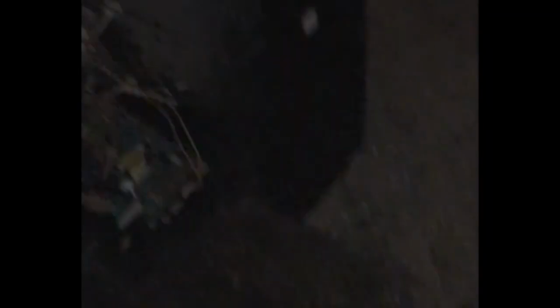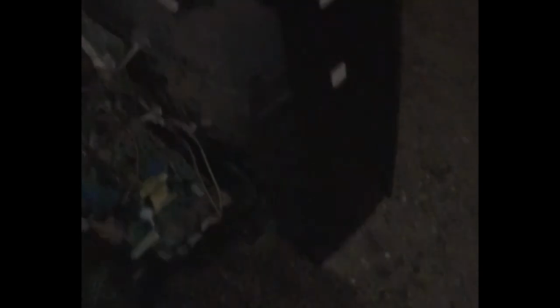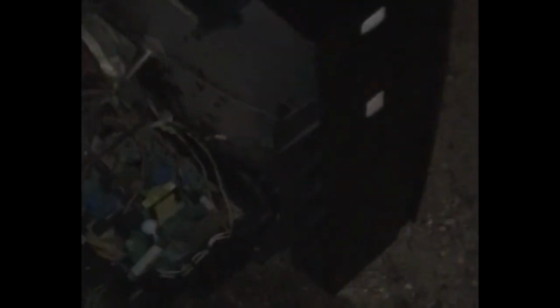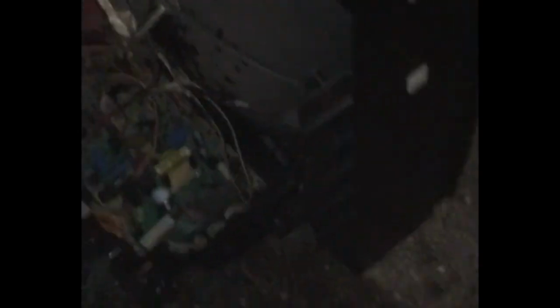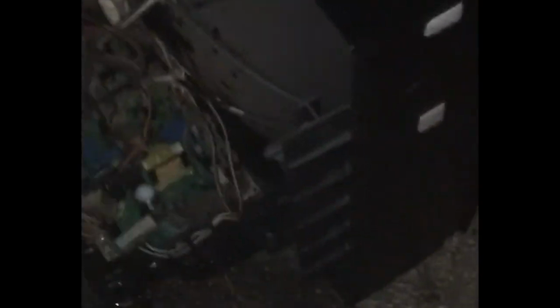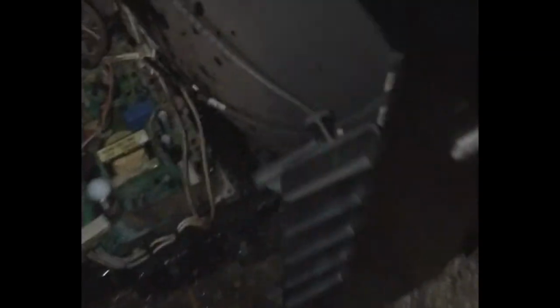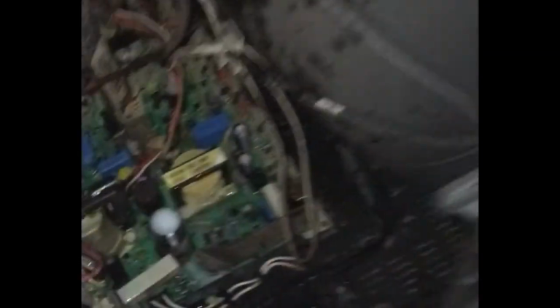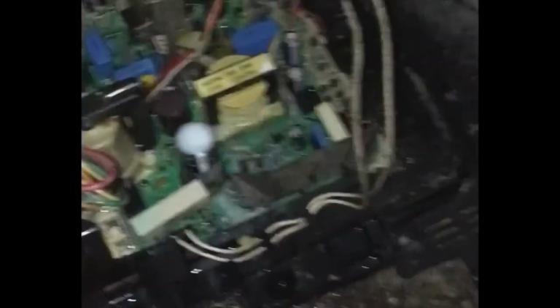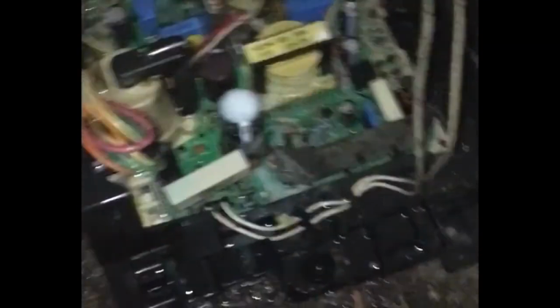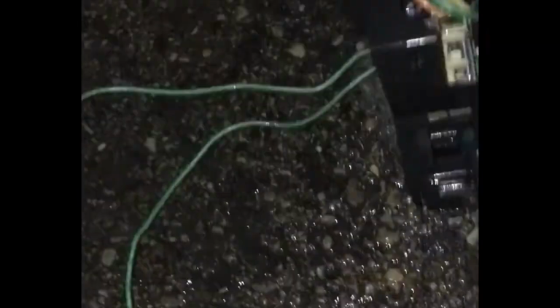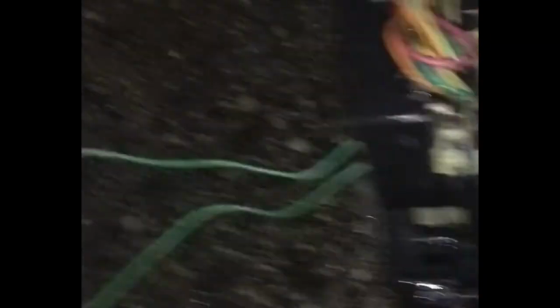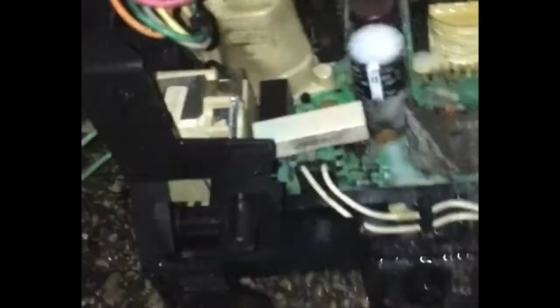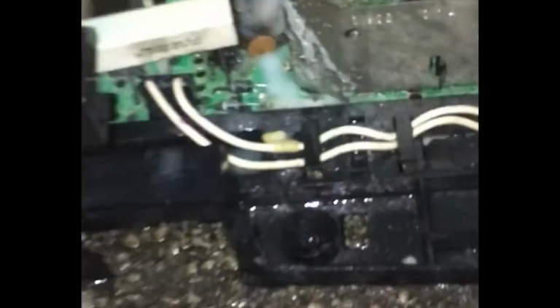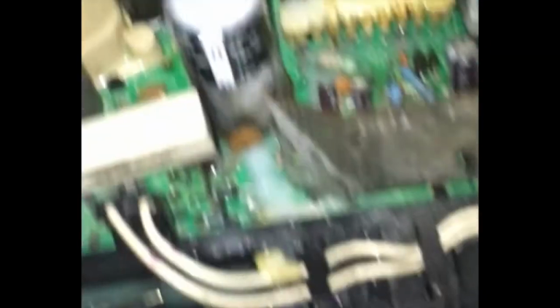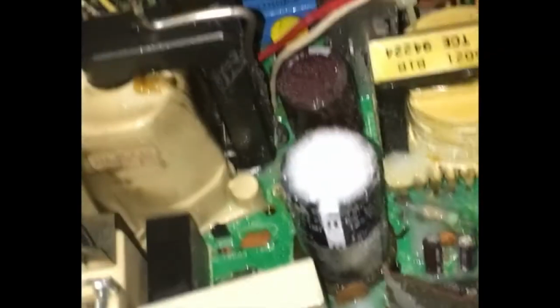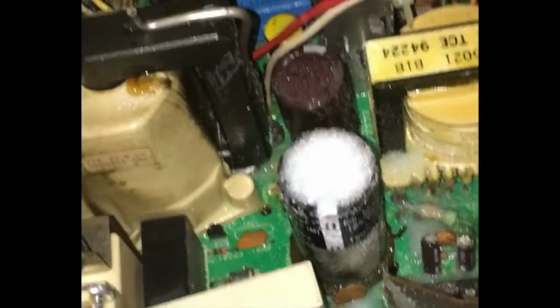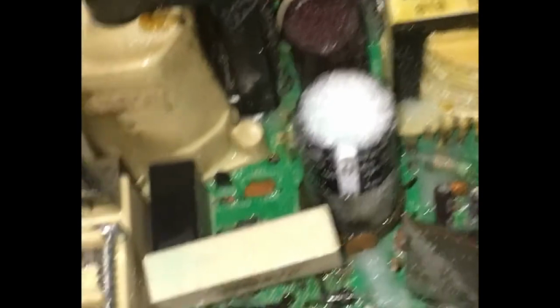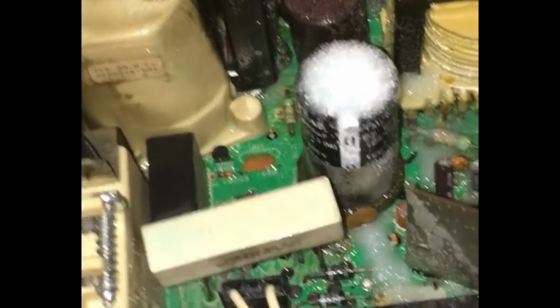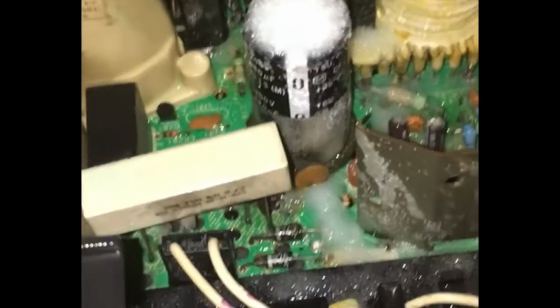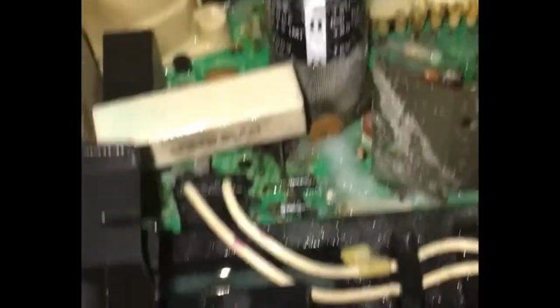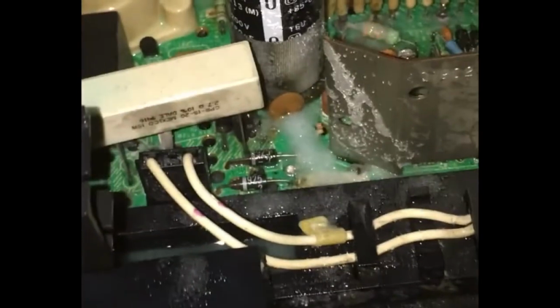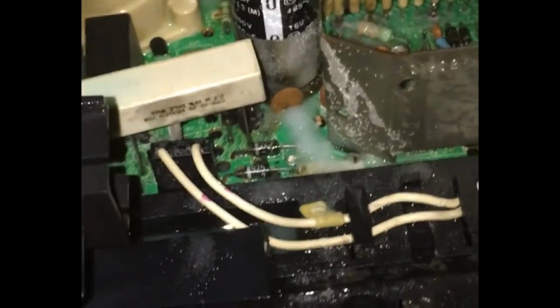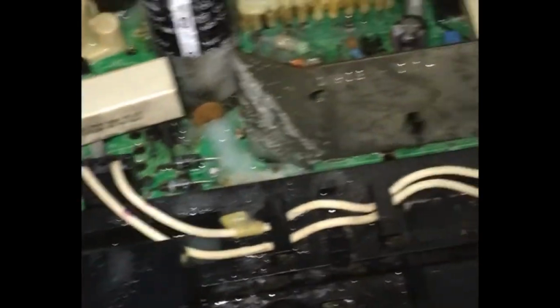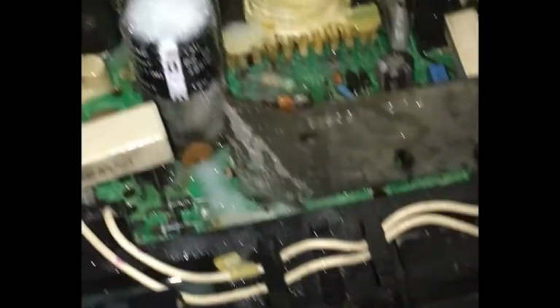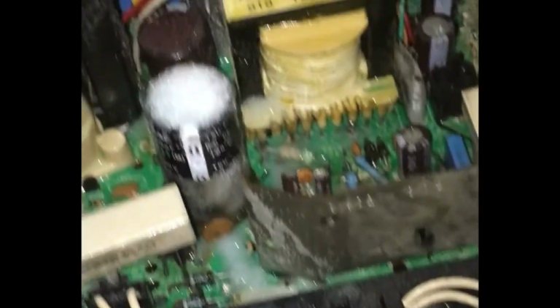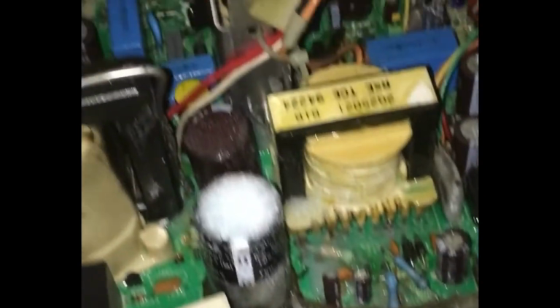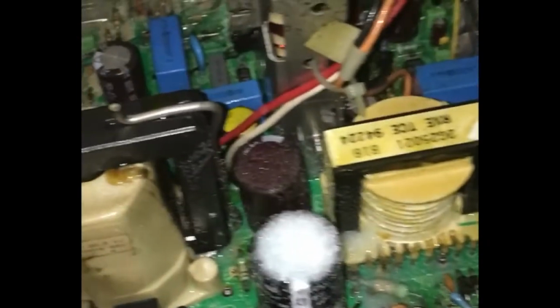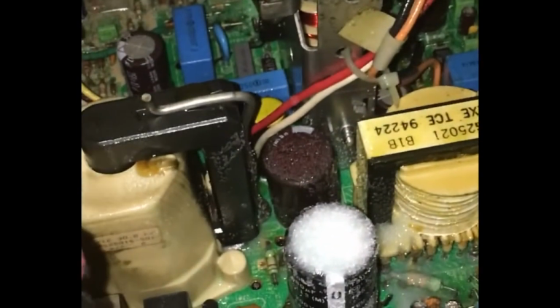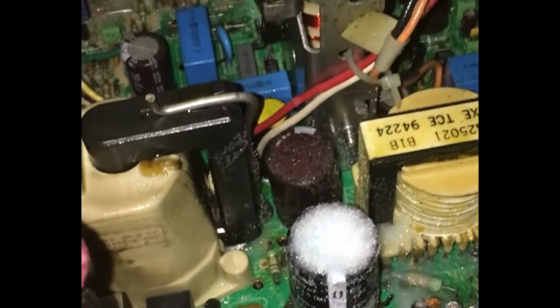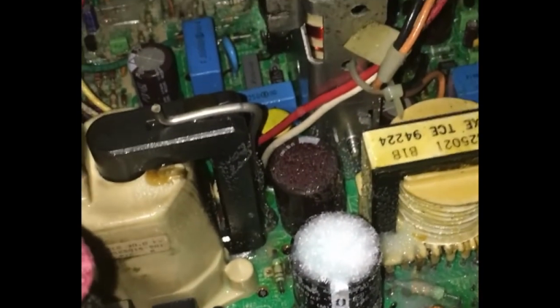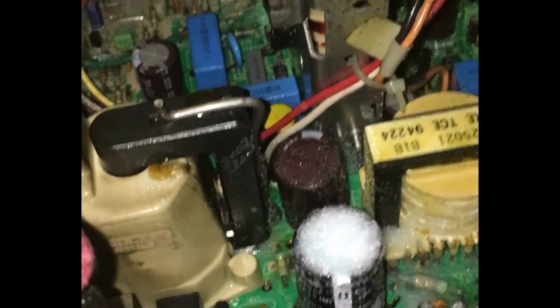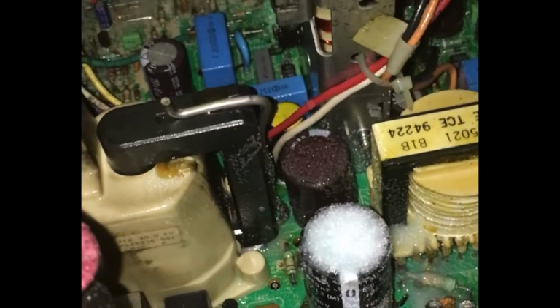All right, the power is all disconnected. Let's take a look at what happened in here — not much visually, besides all the salt and water.